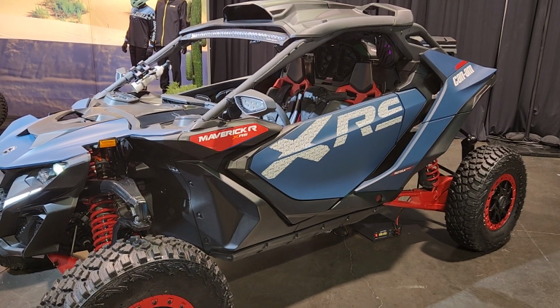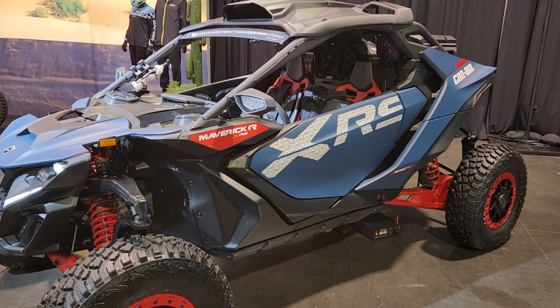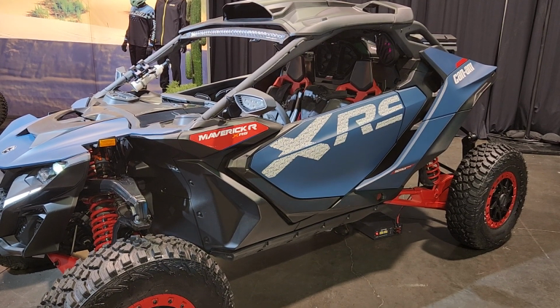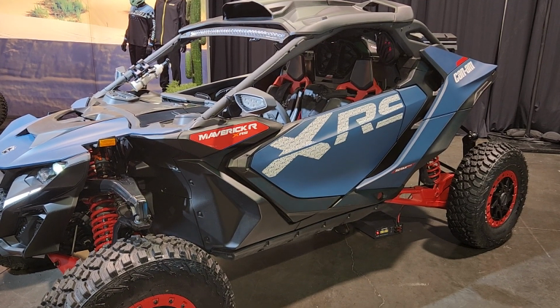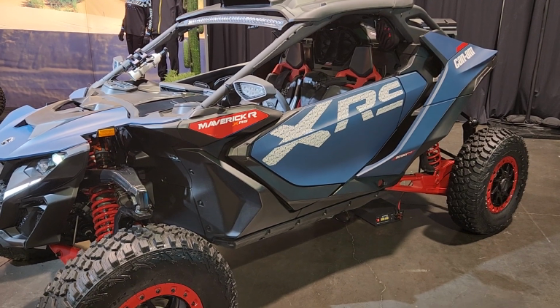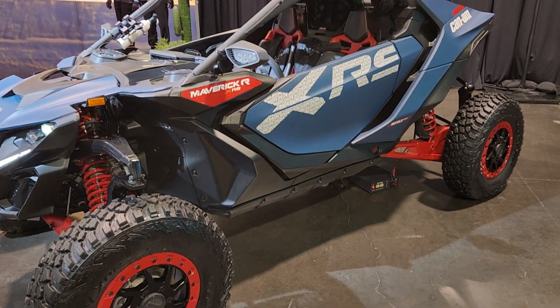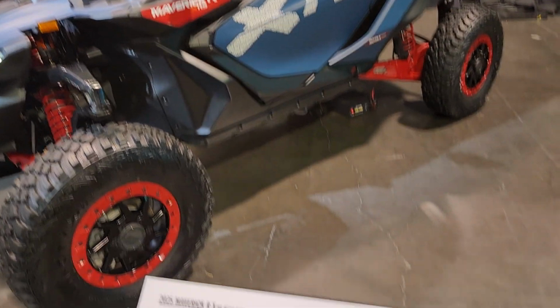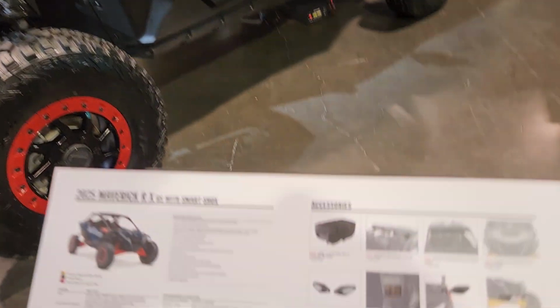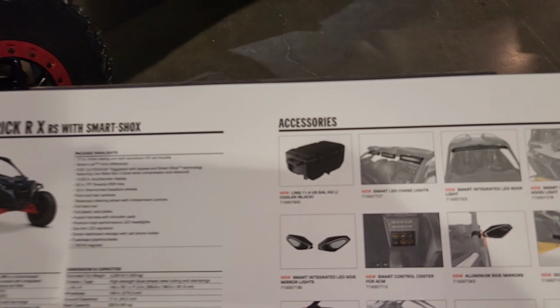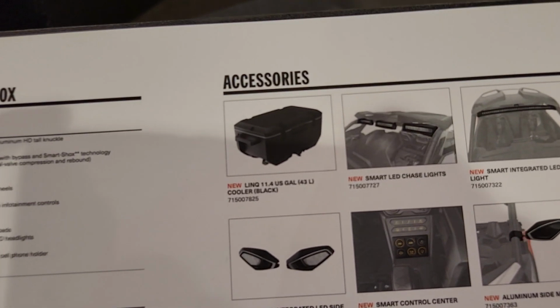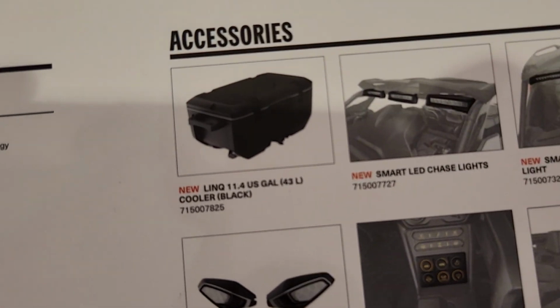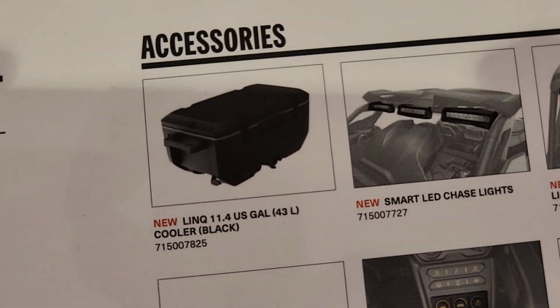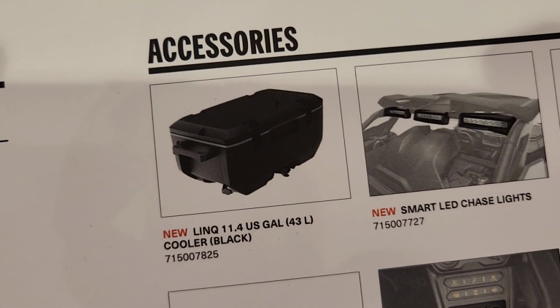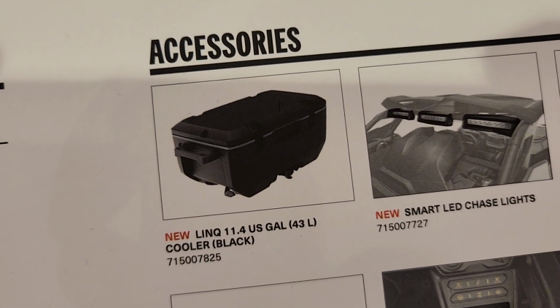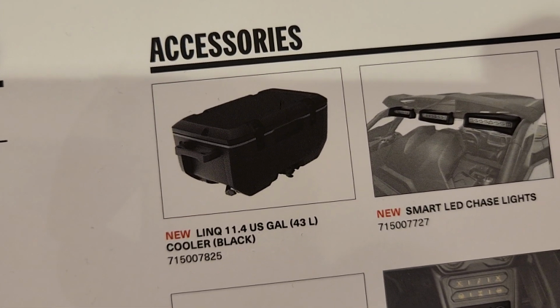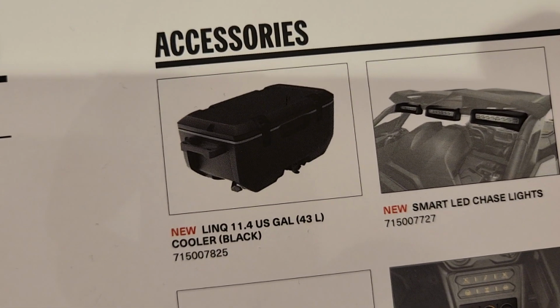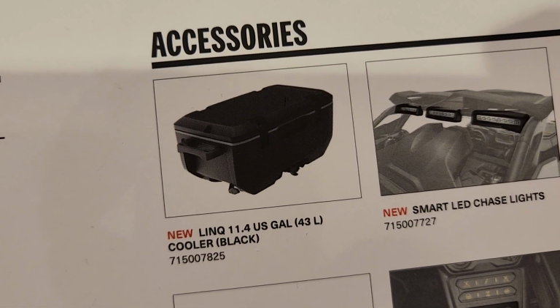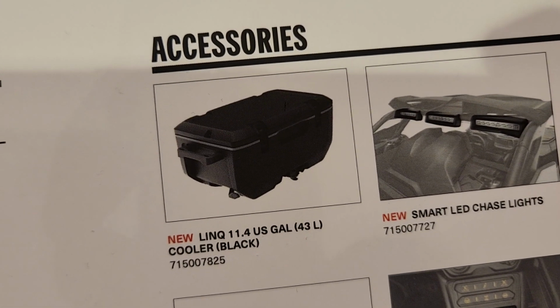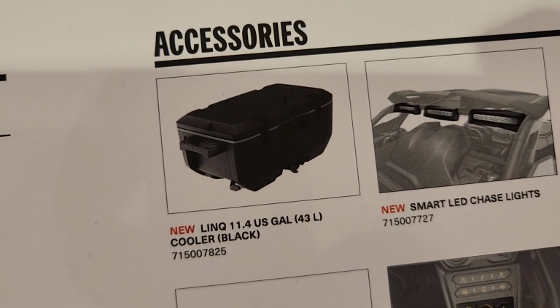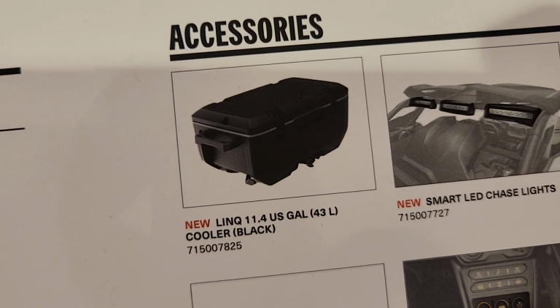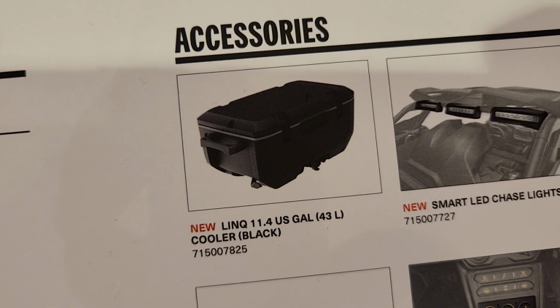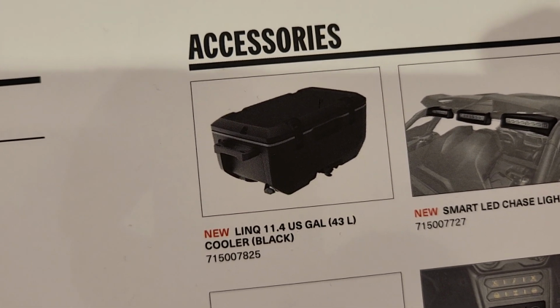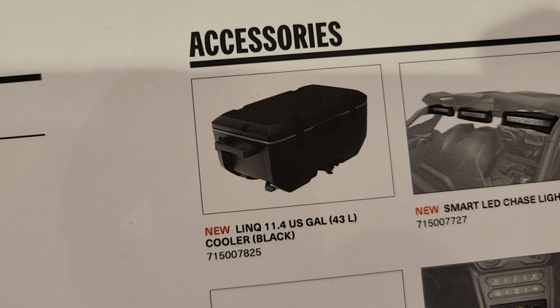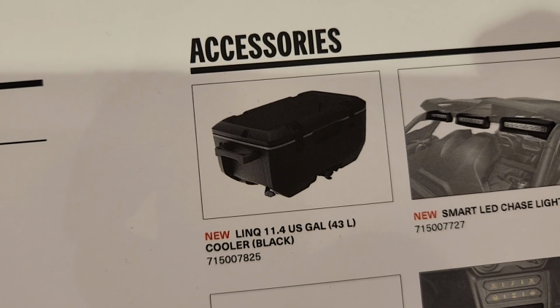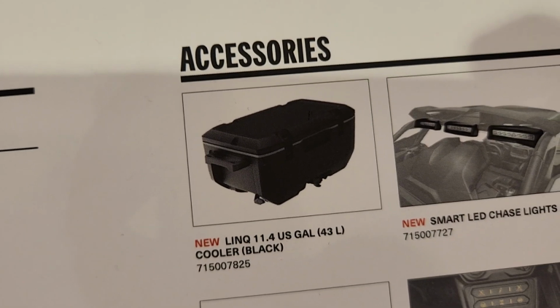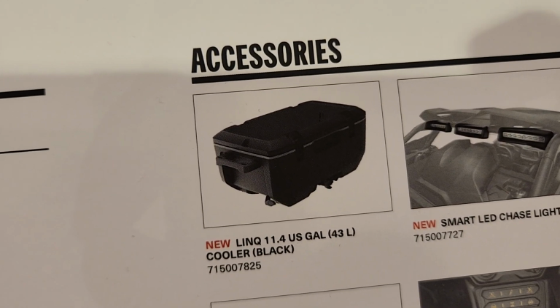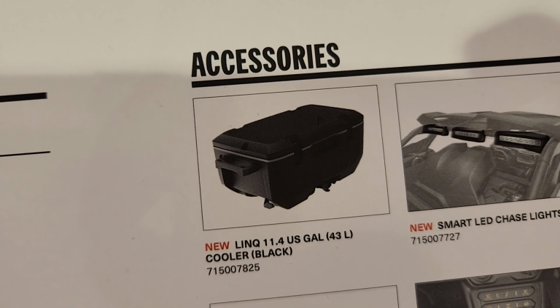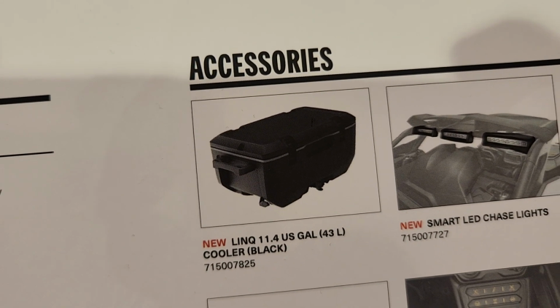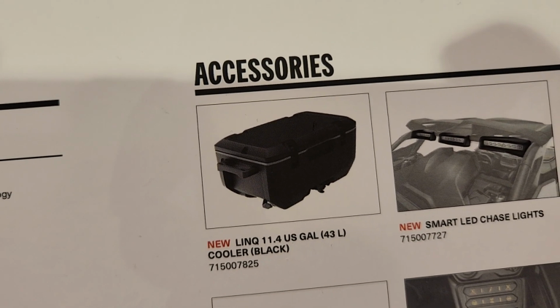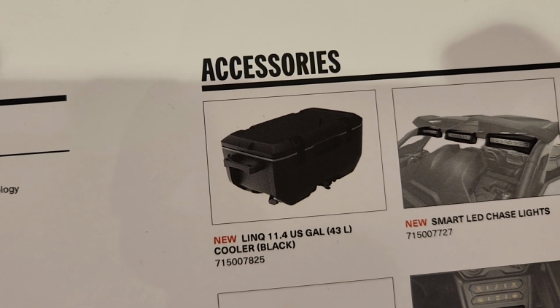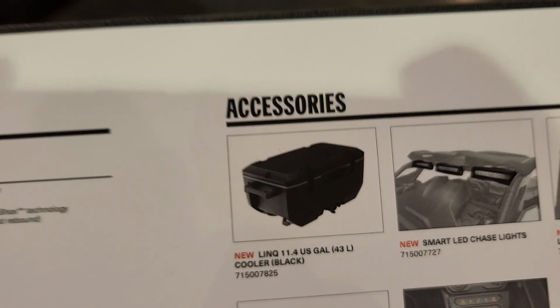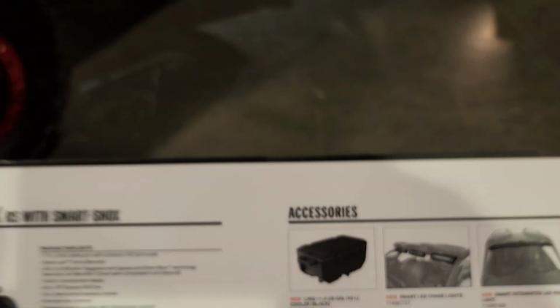Hey everybody, it's Jared here at Big Pine Sports. I'm going to introduce you to the Lynx 11.4 gallon cooler in black, part number 715-007-825.